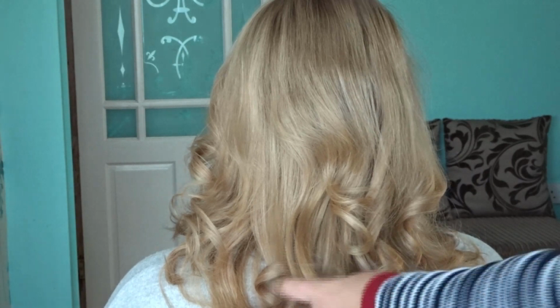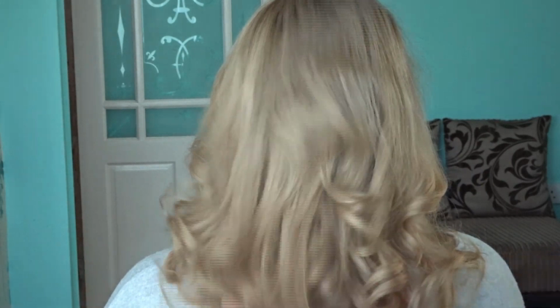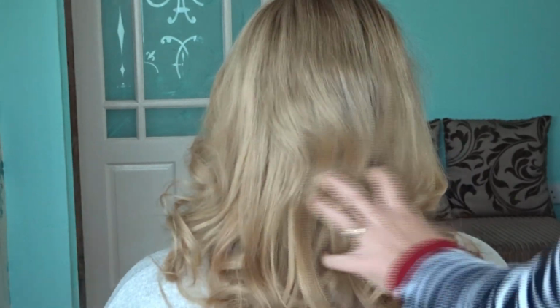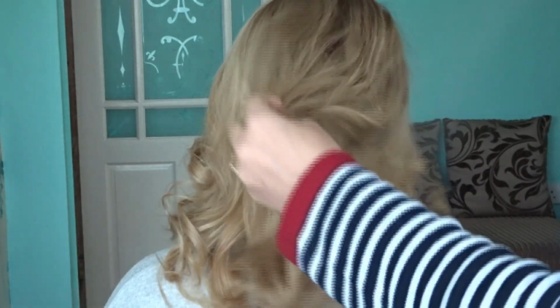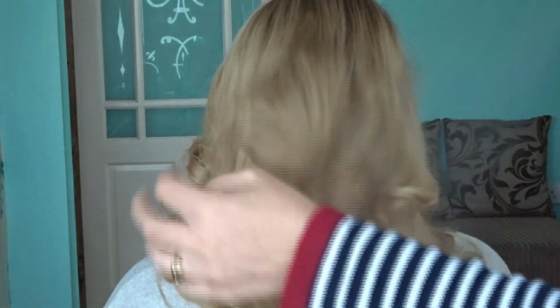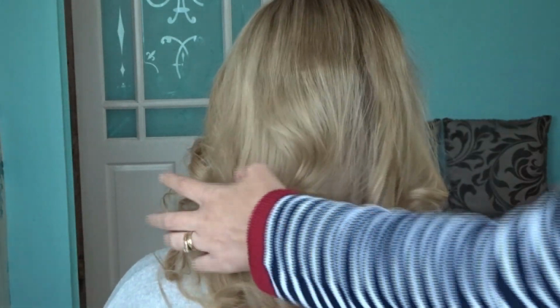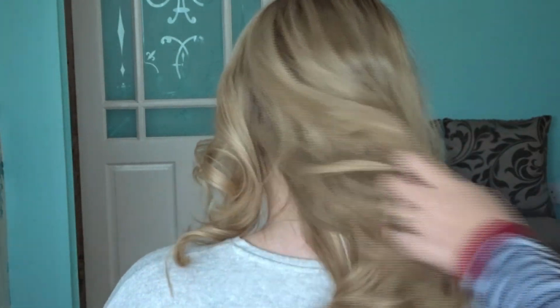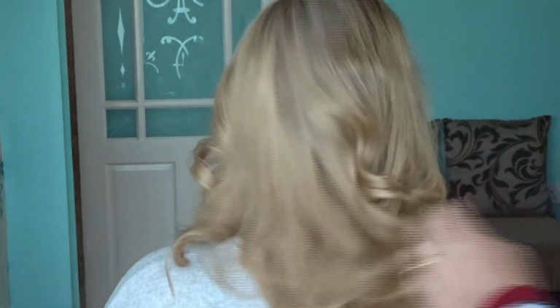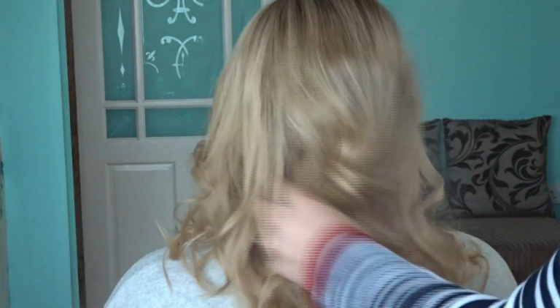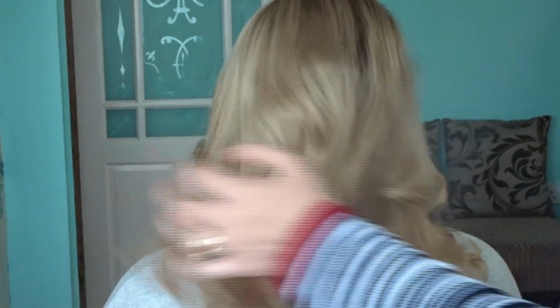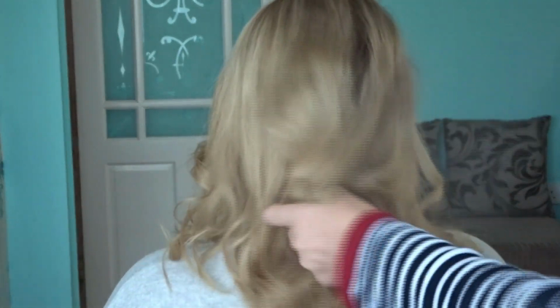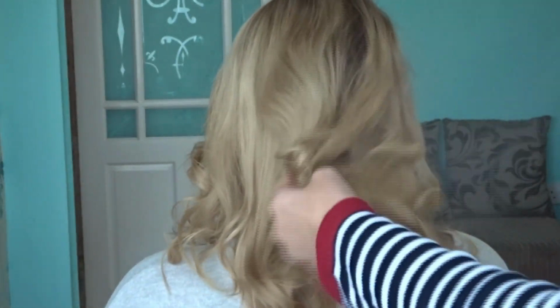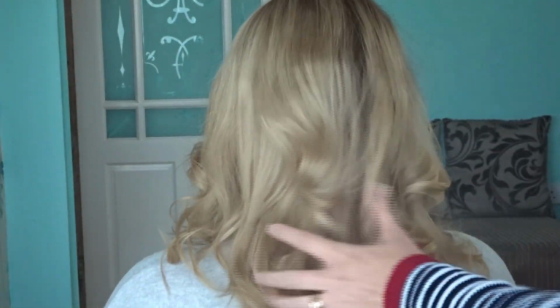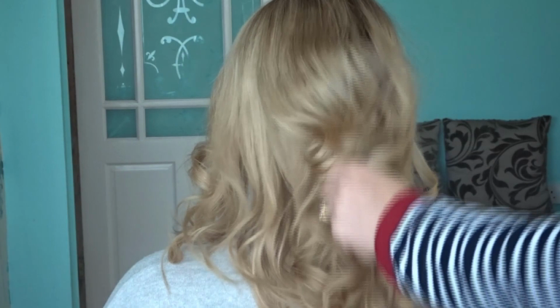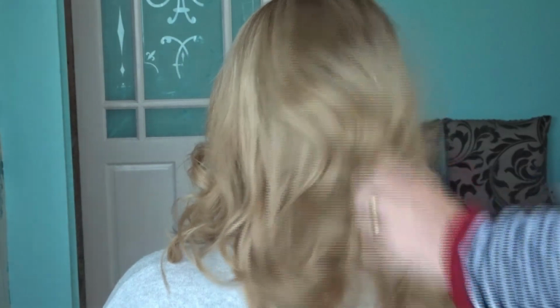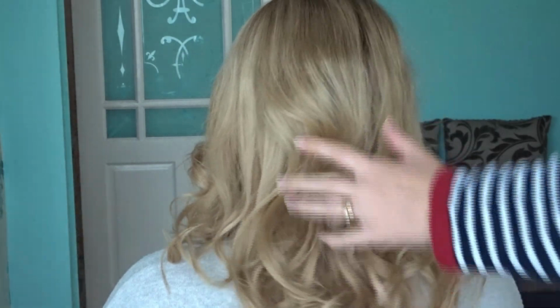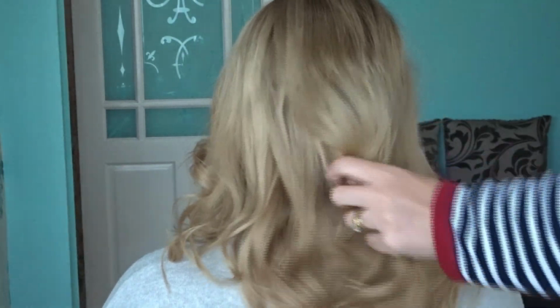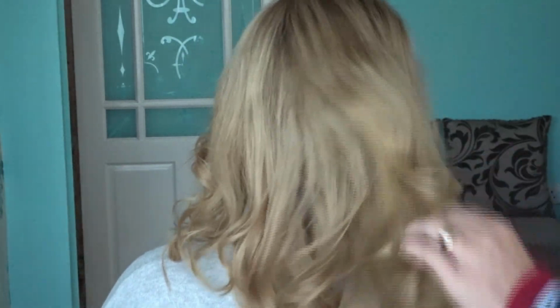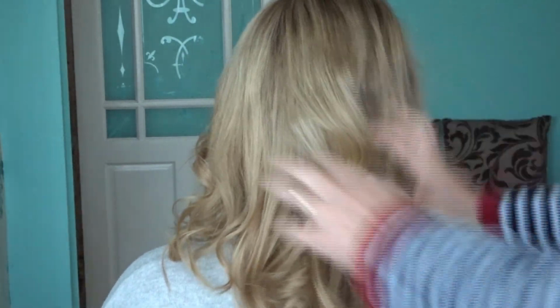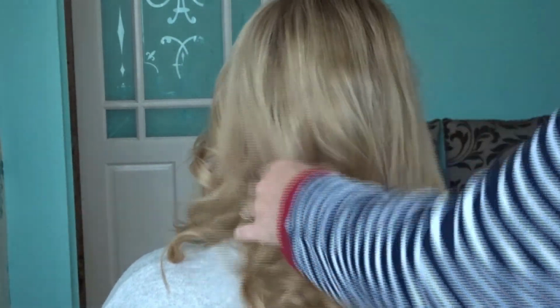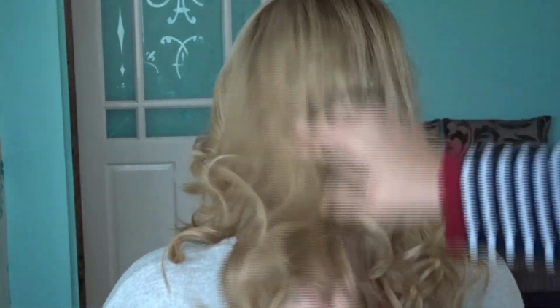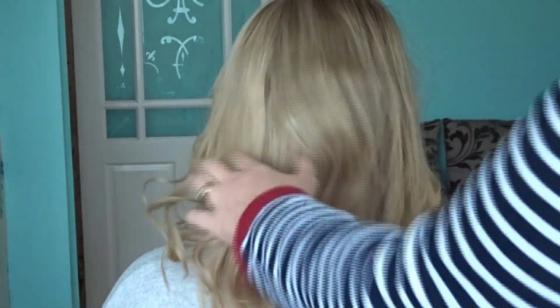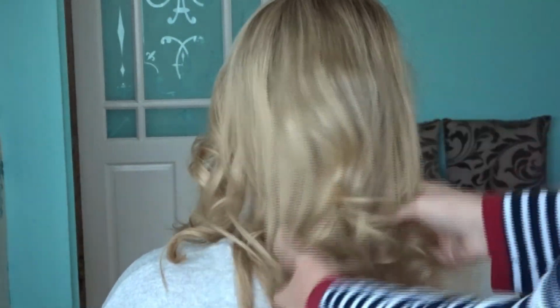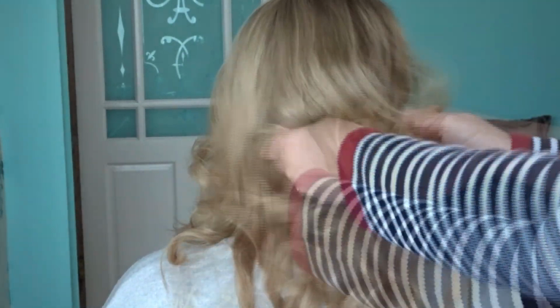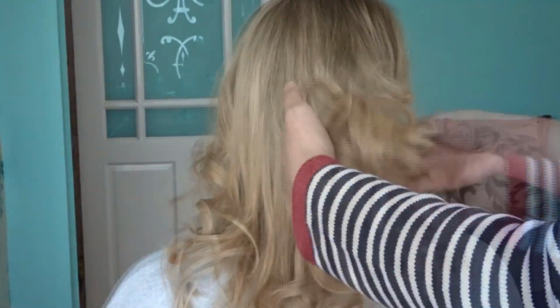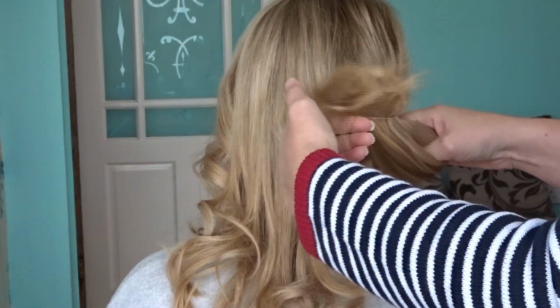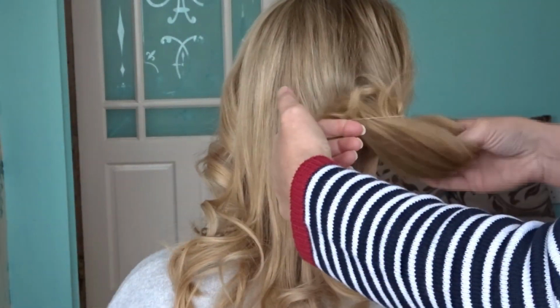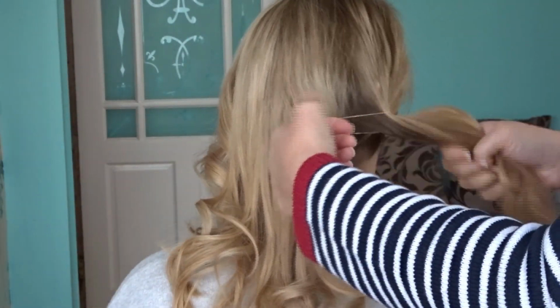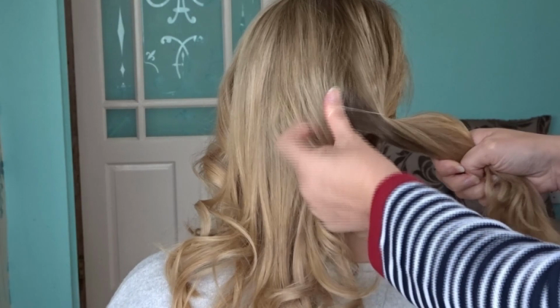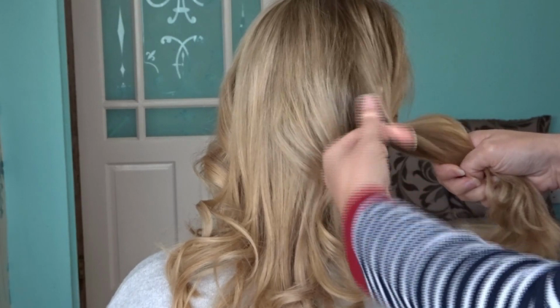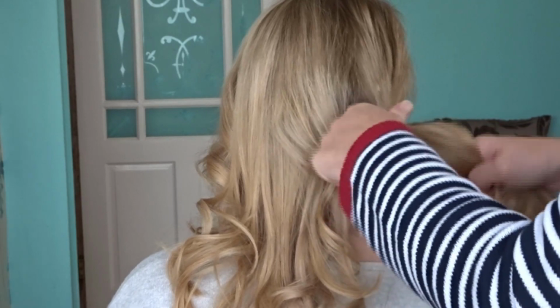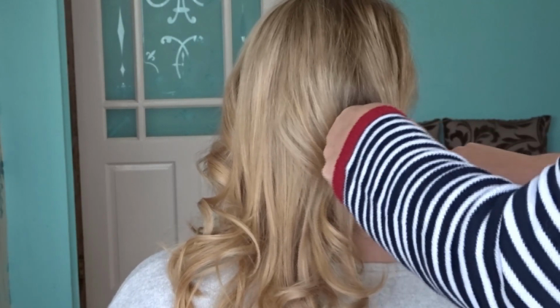Hi guys, today I'm going to show you how to do this really quick and easy twisted updo. First of all I've curled the hair very loosely and you're just going to want to add some texture spray.